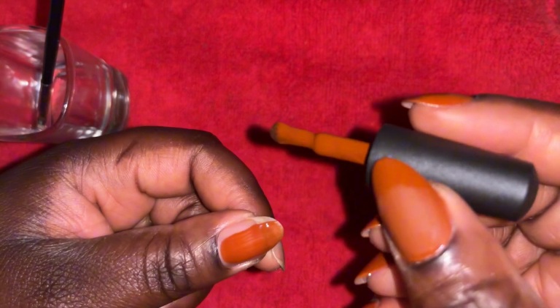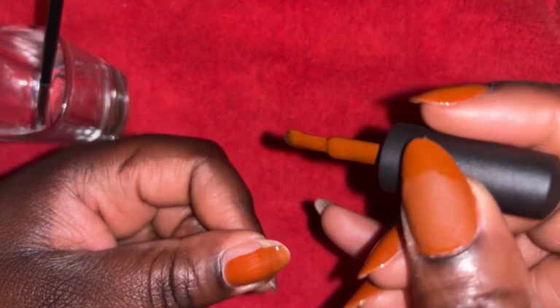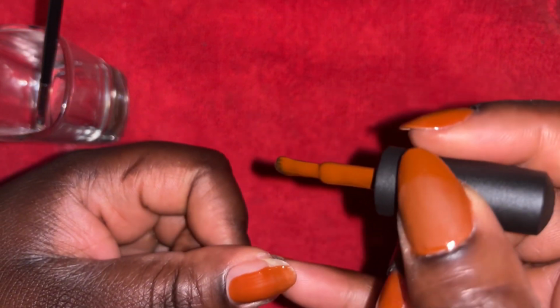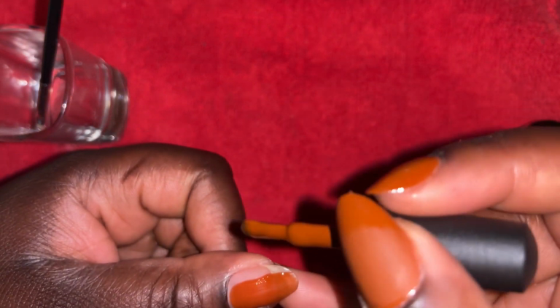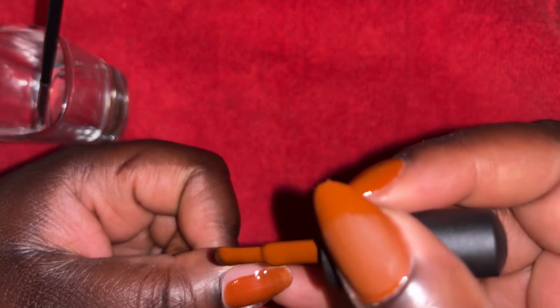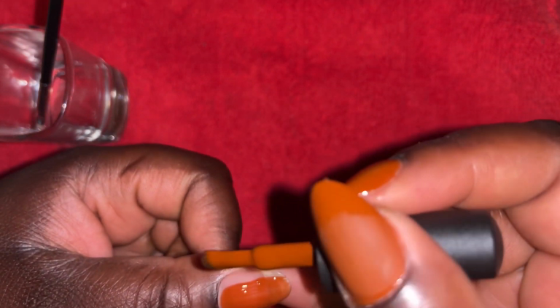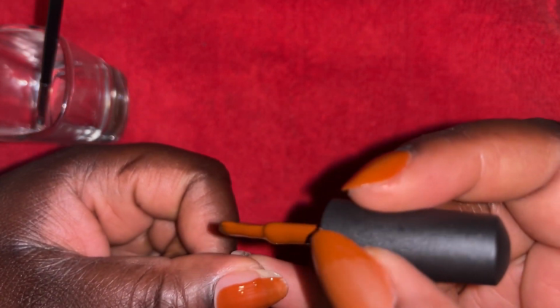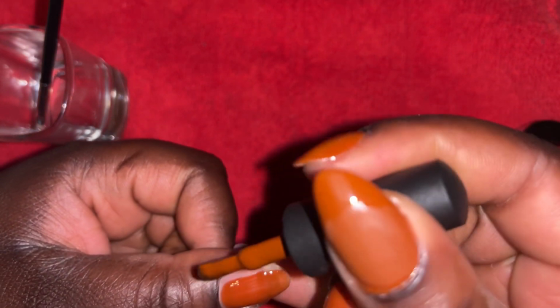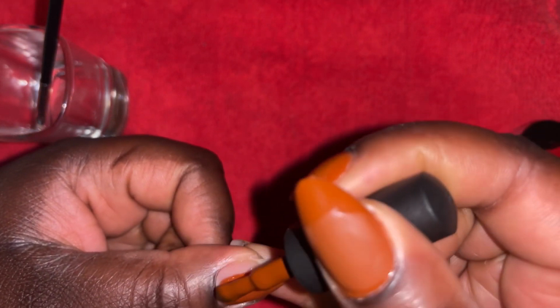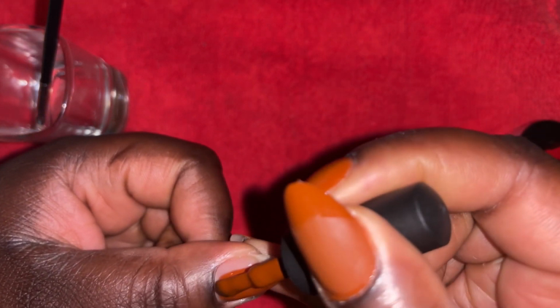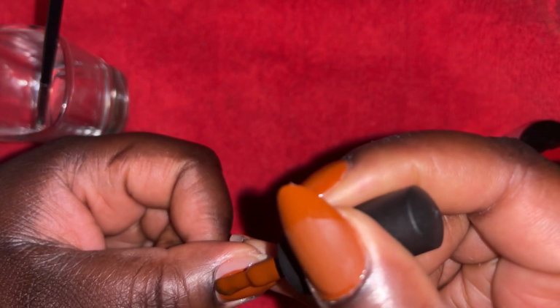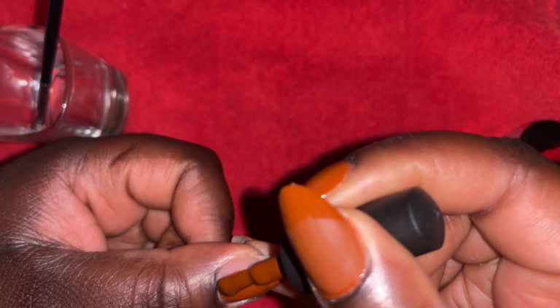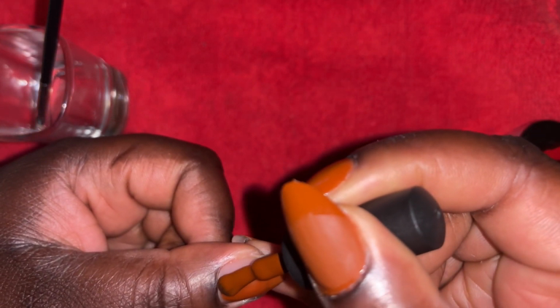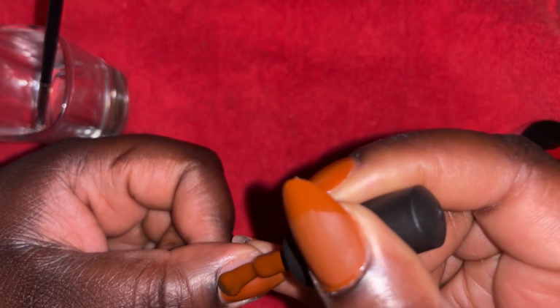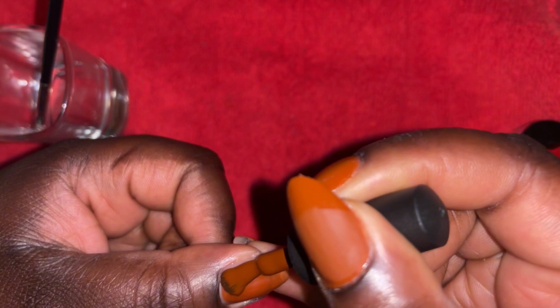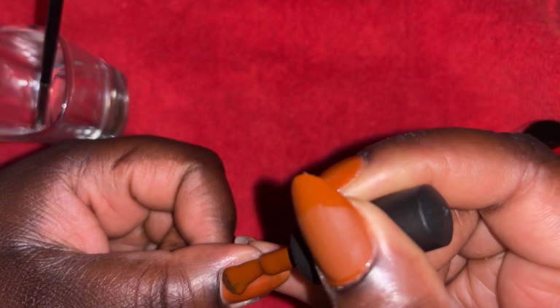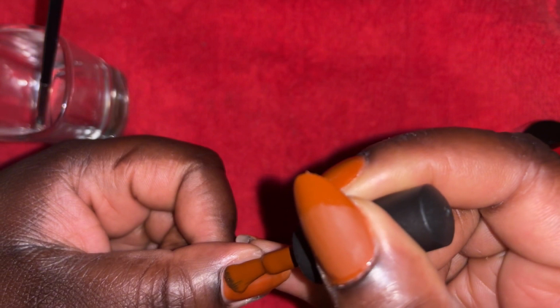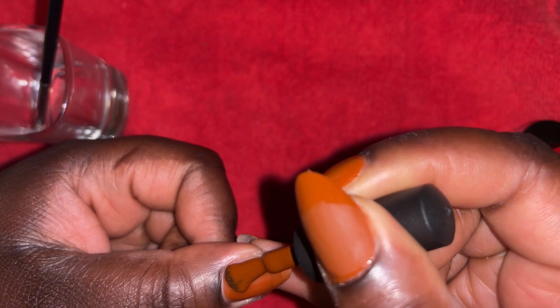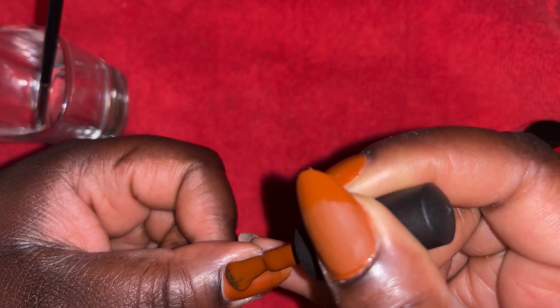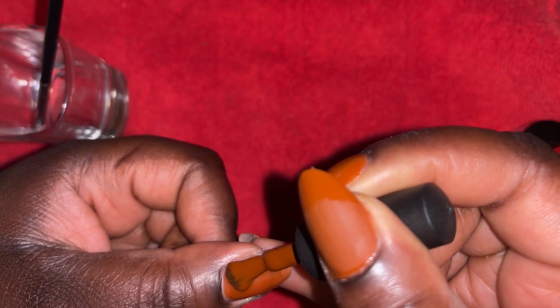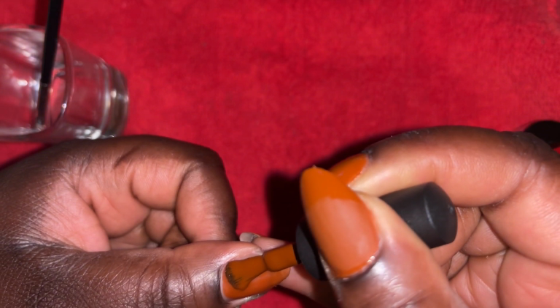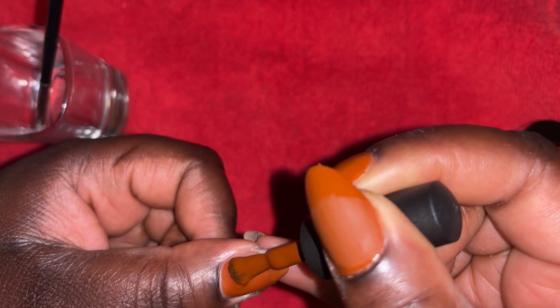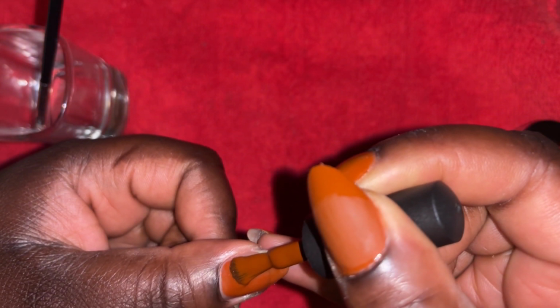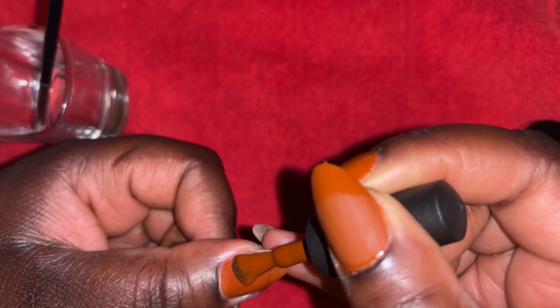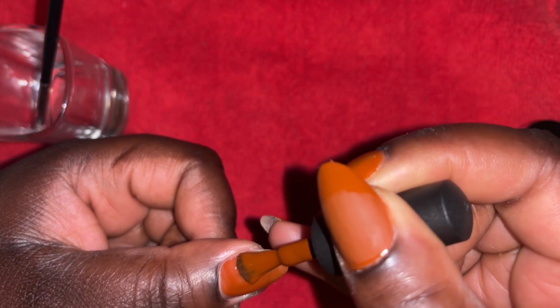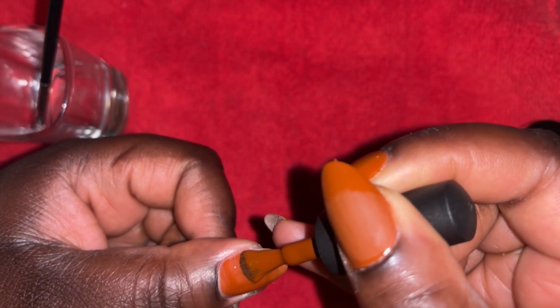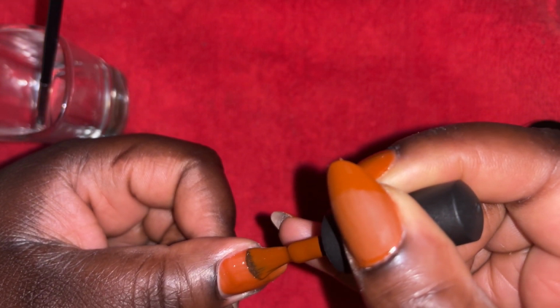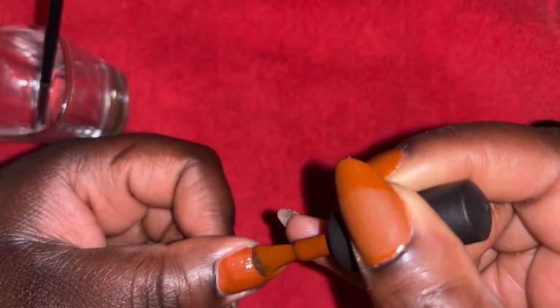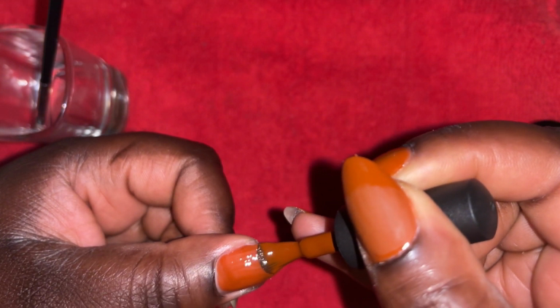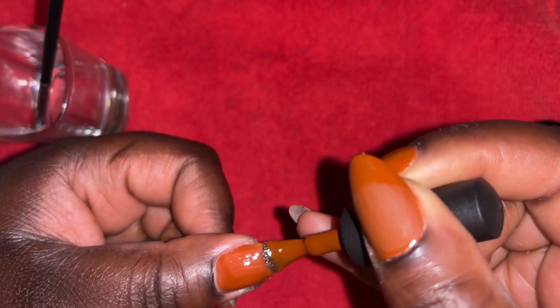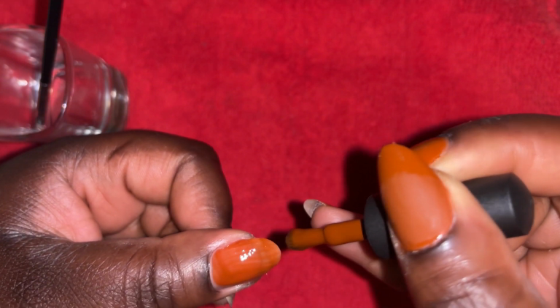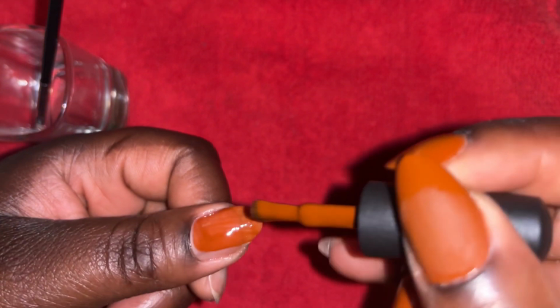So you just start out with a little bit and then make sure you cover all around your nail beds. Just take your time and it'll all work out.